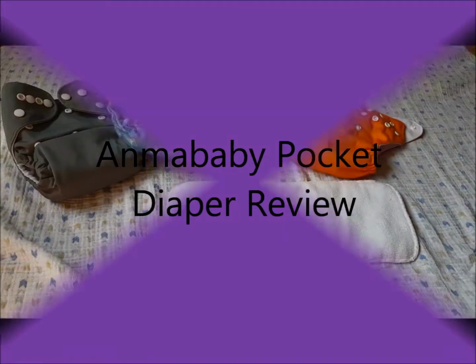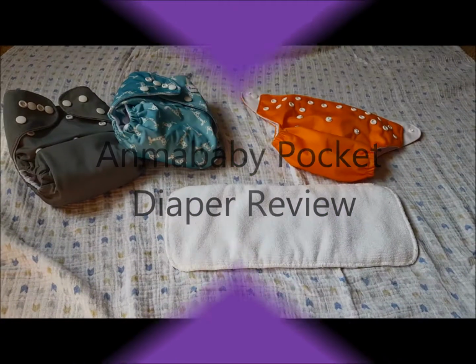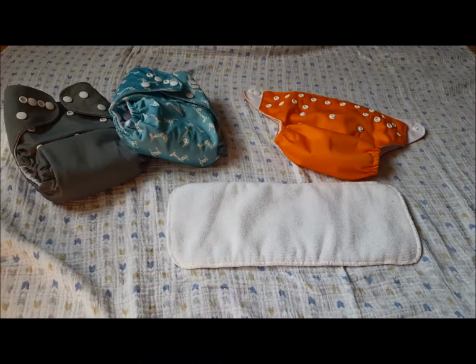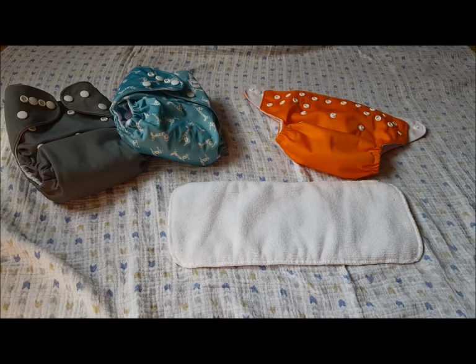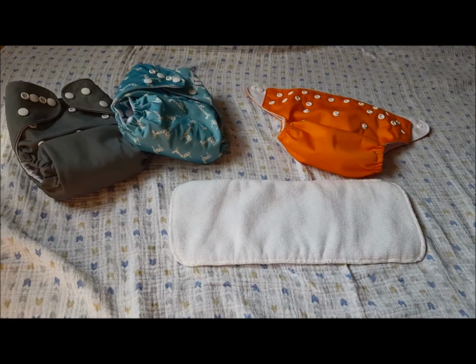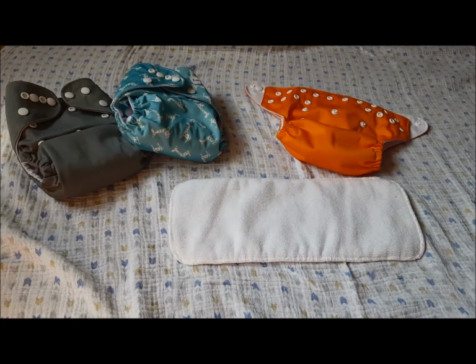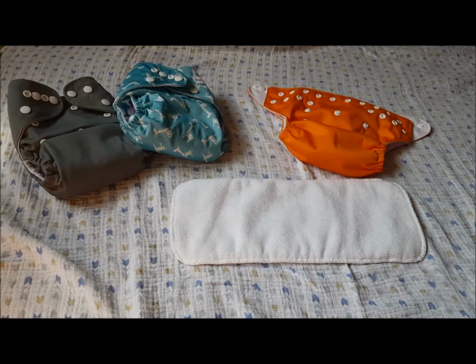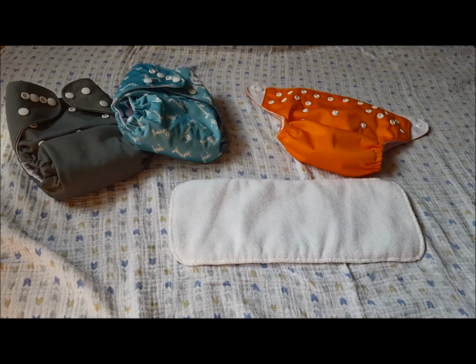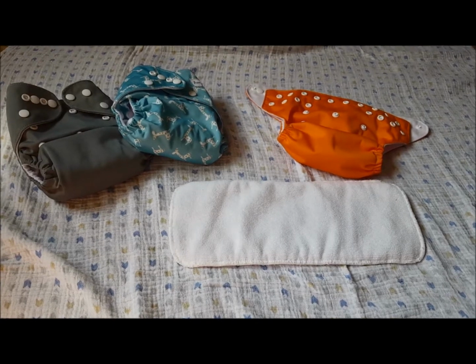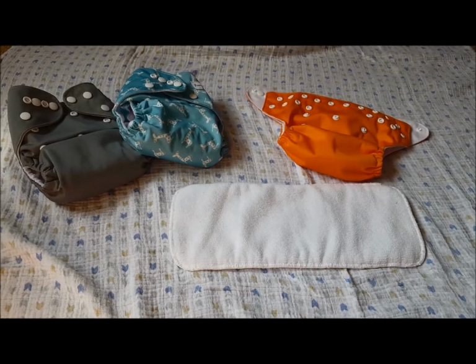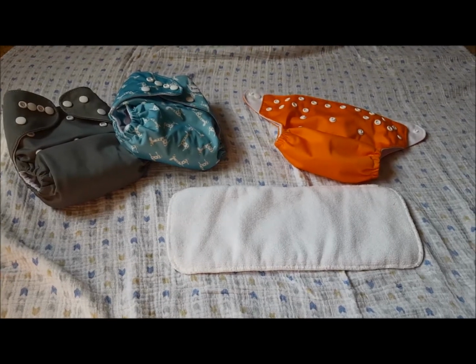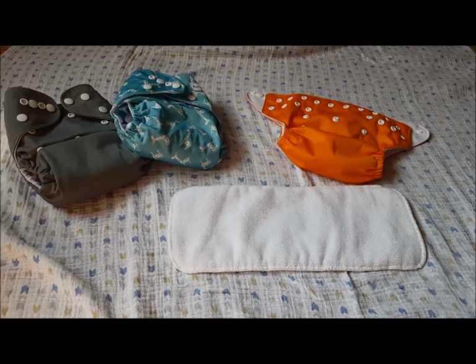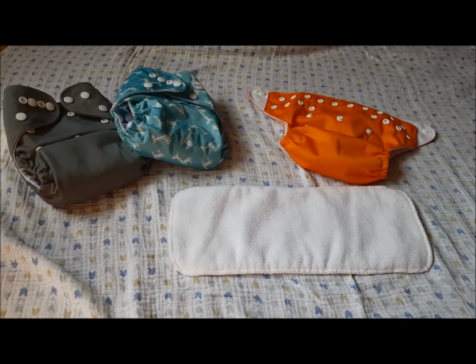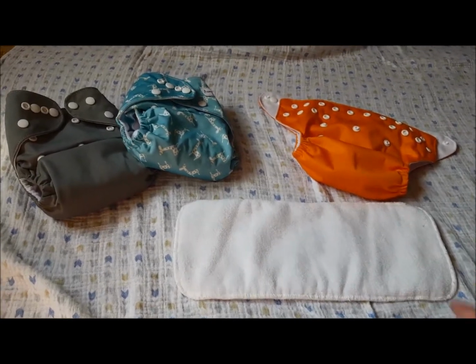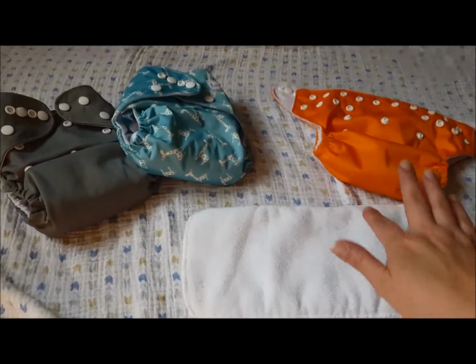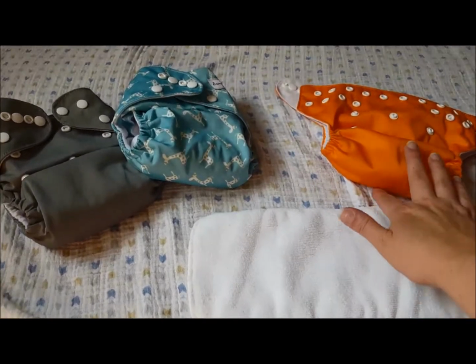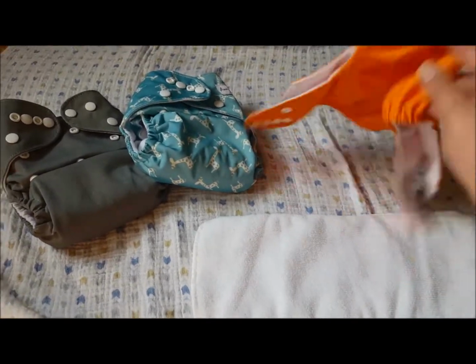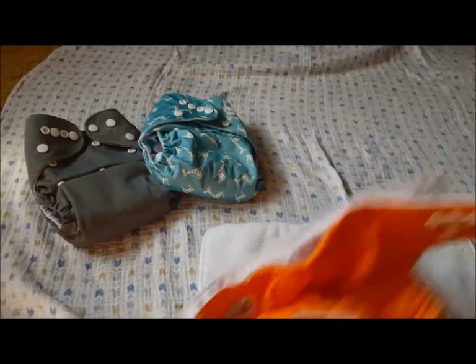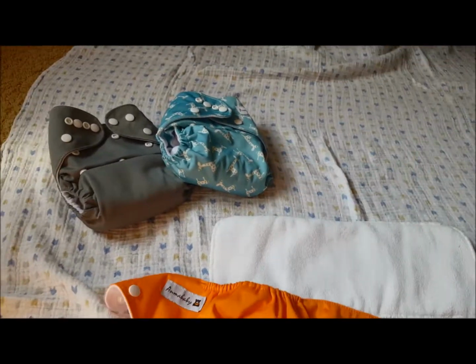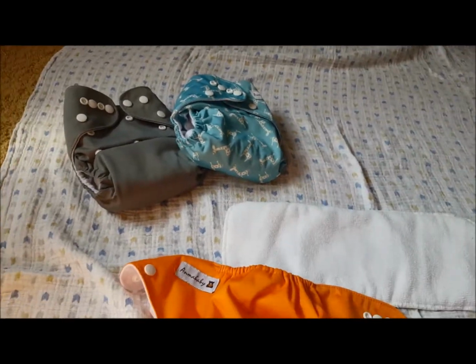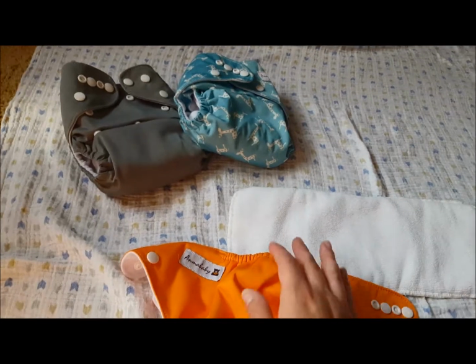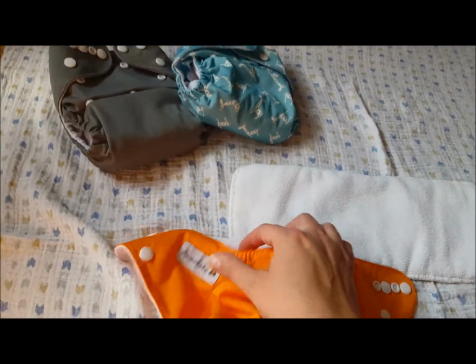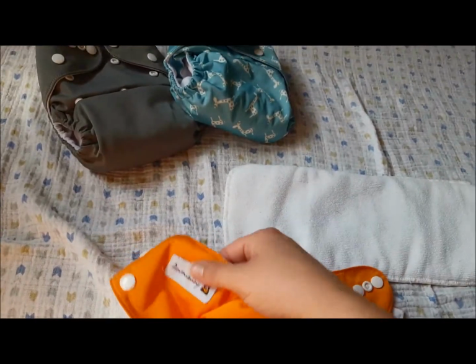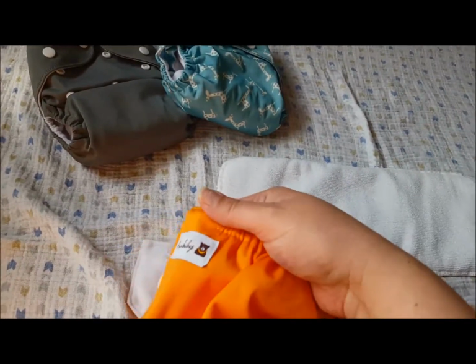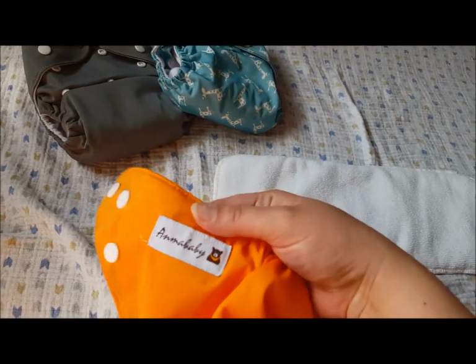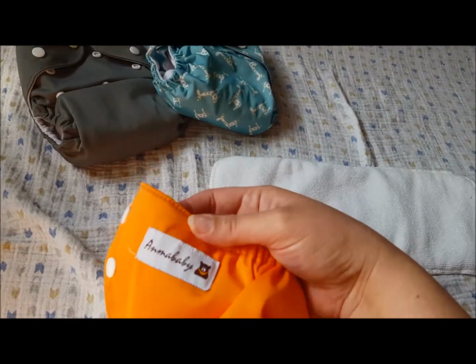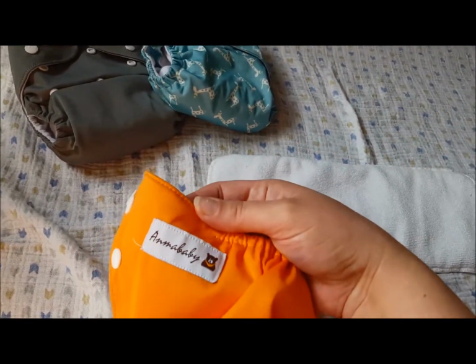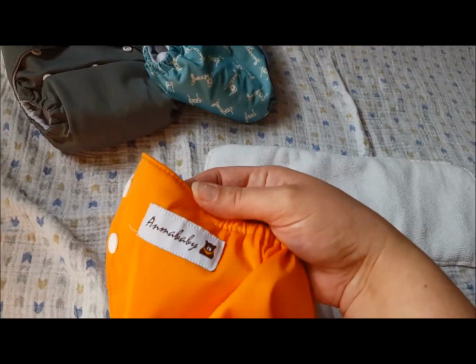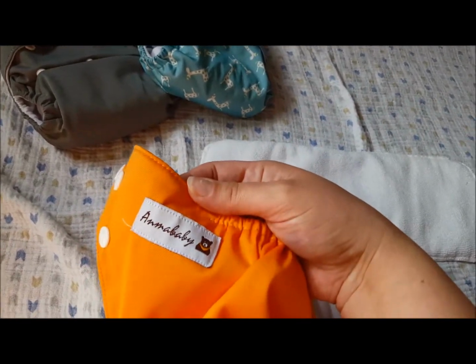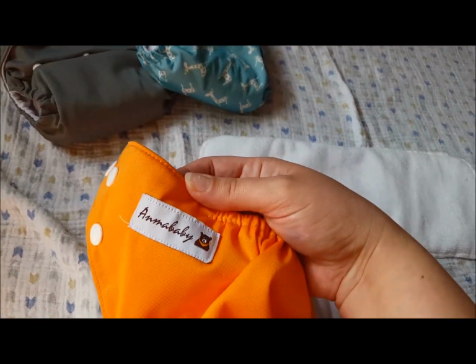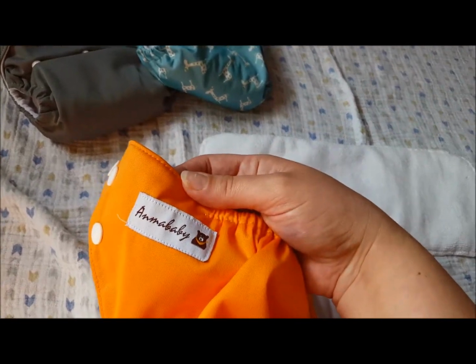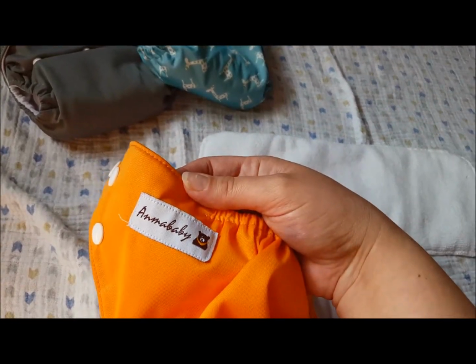Hi guys, Cloth with Cody back again for another review. Today I'm going to review the Anma Baby Pocket Cloth Diapers. Anma Baby.